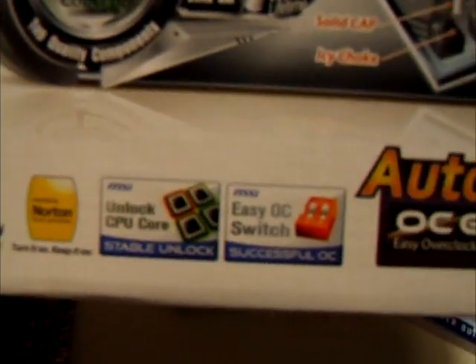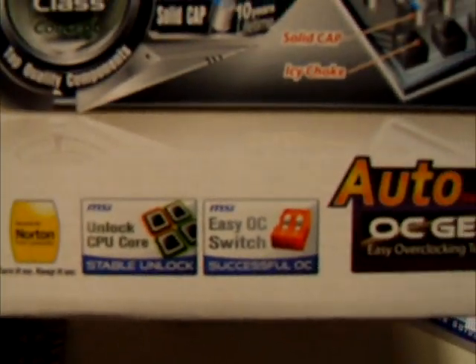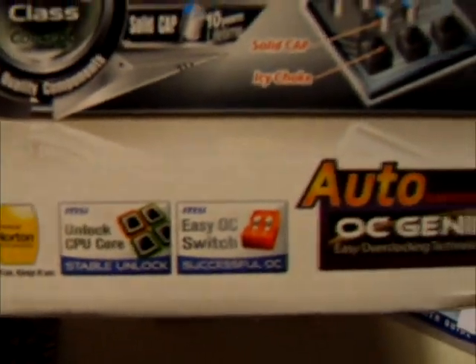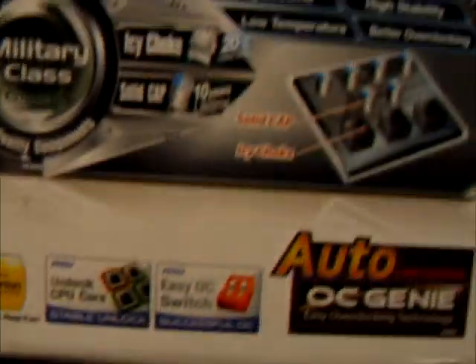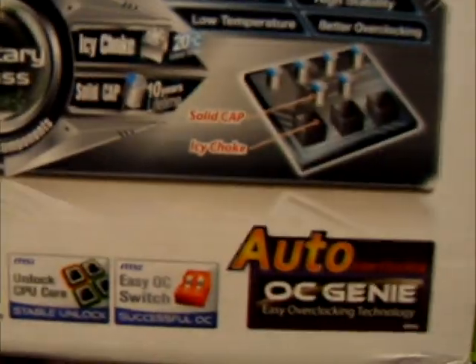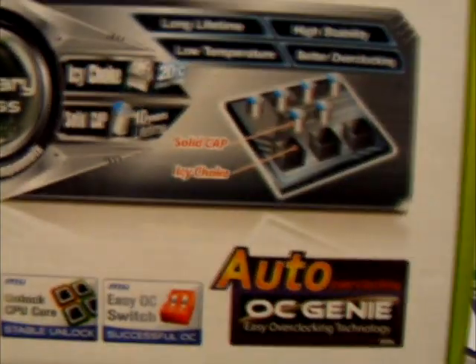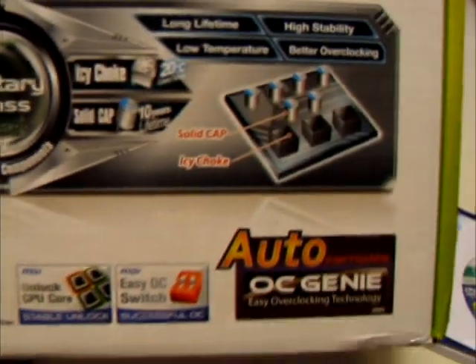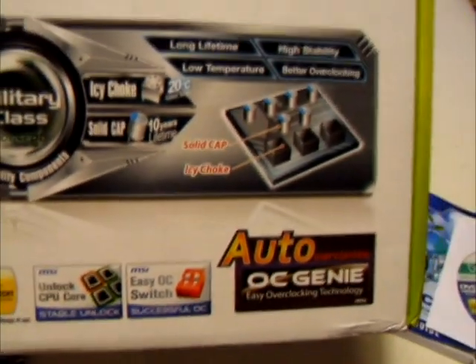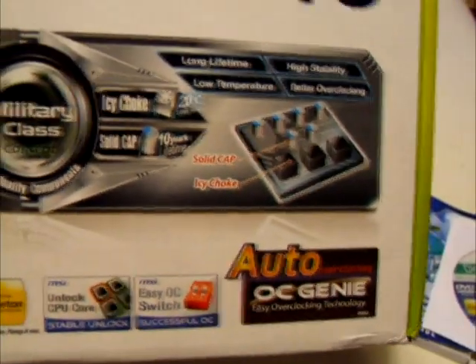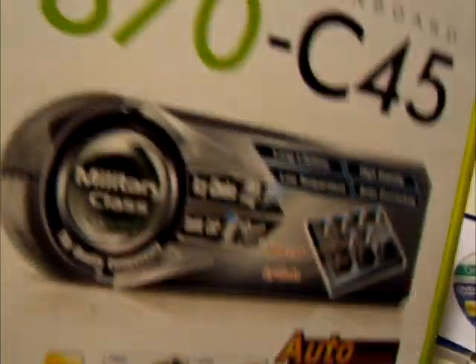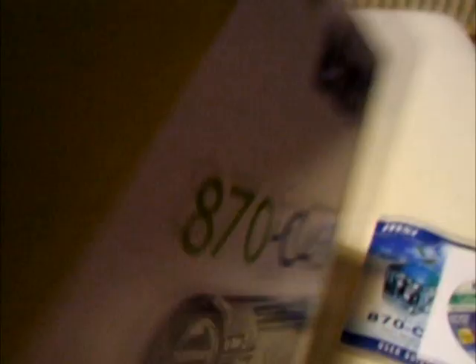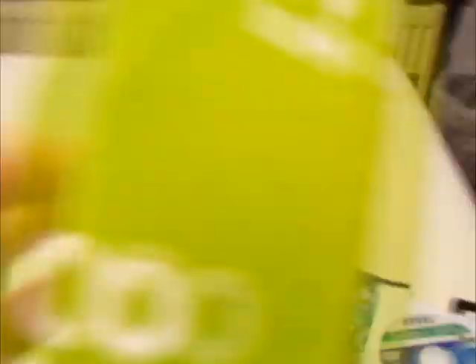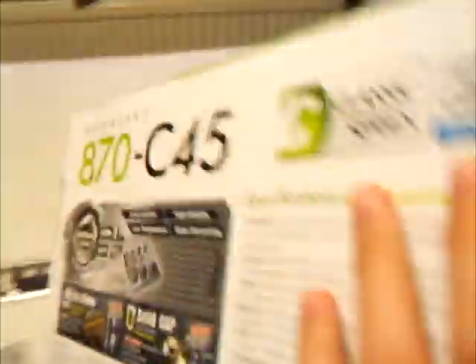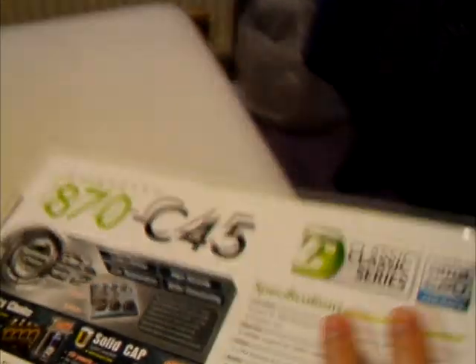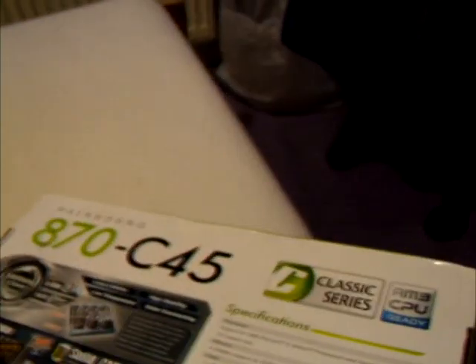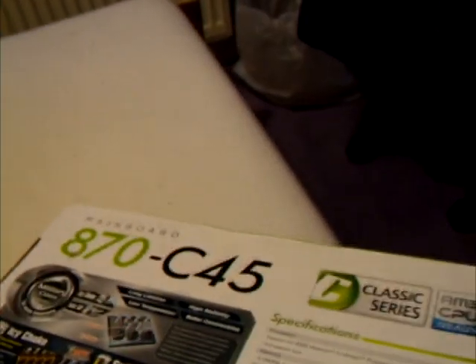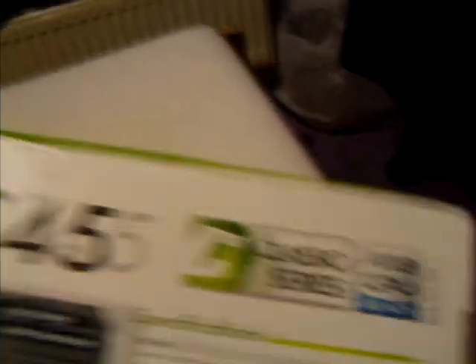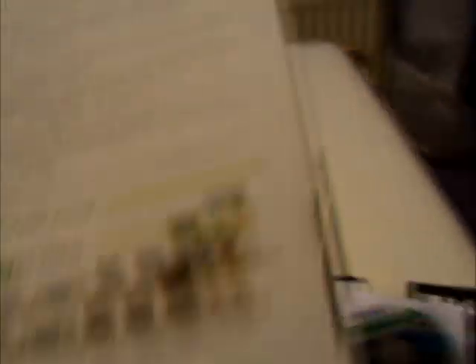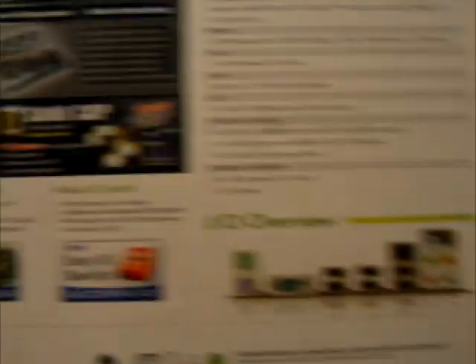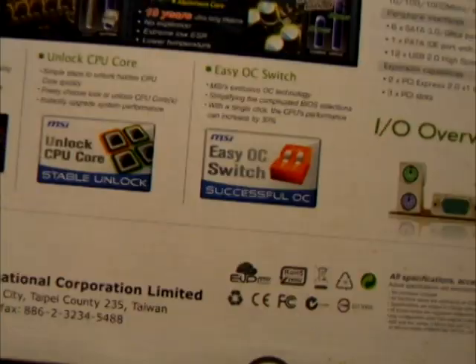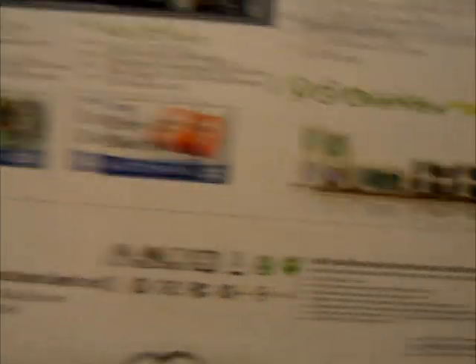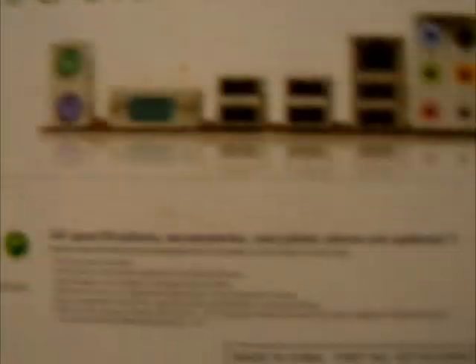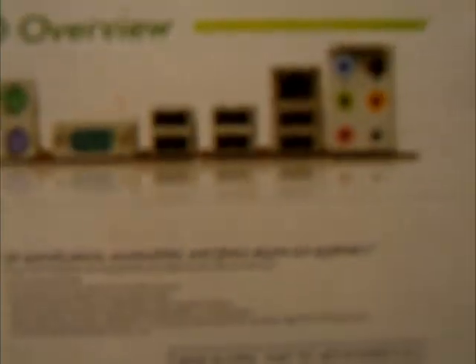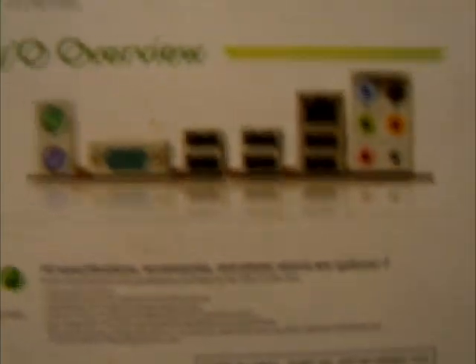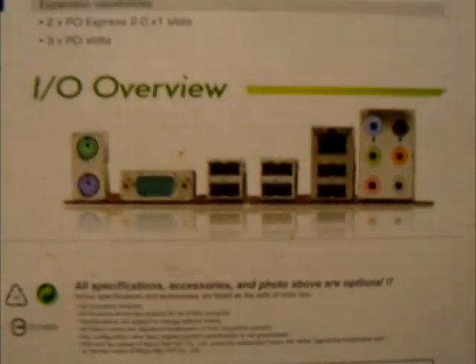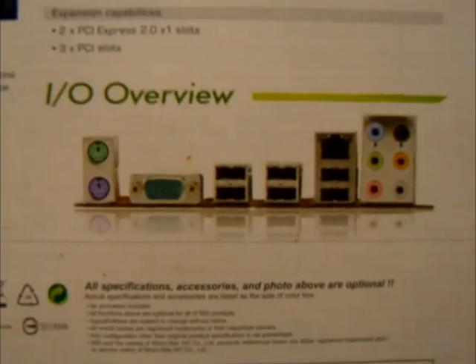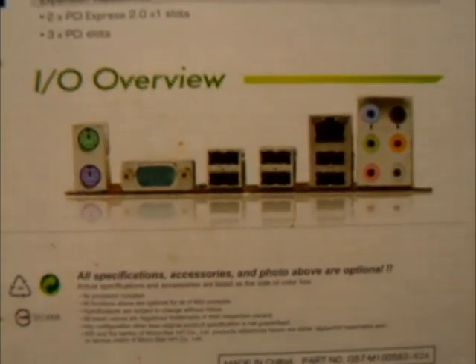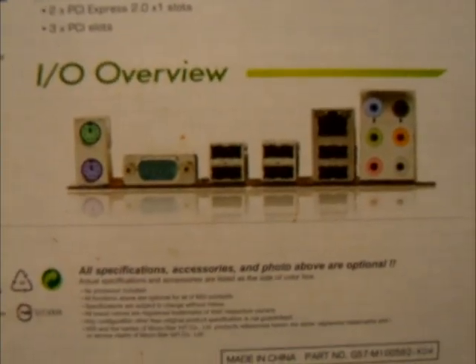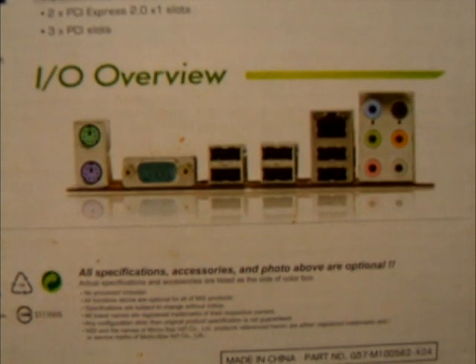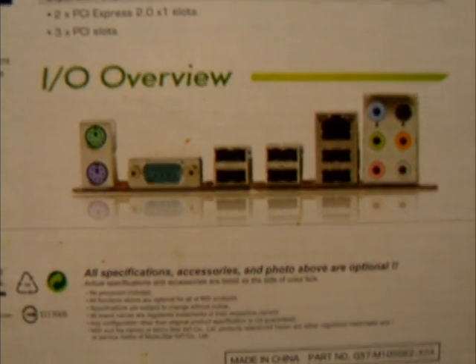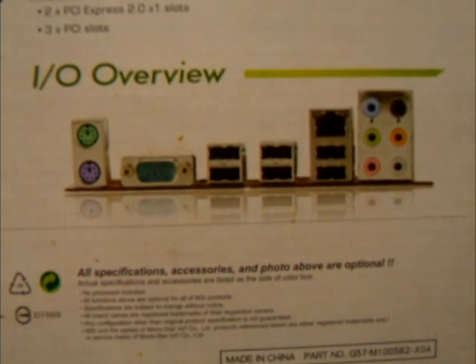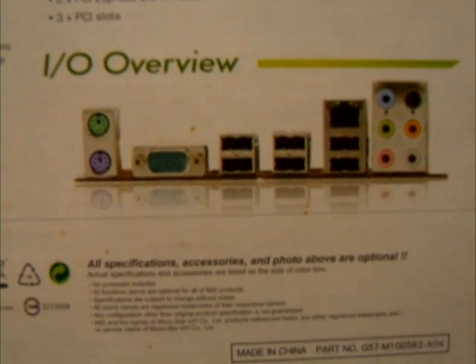On the board there is an easy overclocking switch and you get an auto overclock genie. There's also a quick picture of the back of the motherboard showing the IO shield.